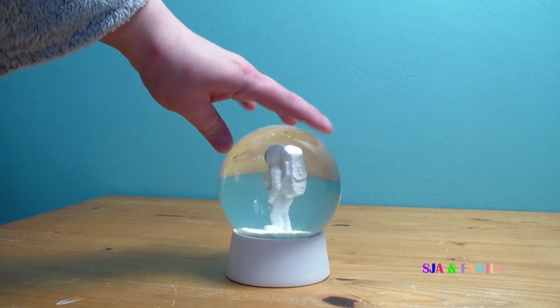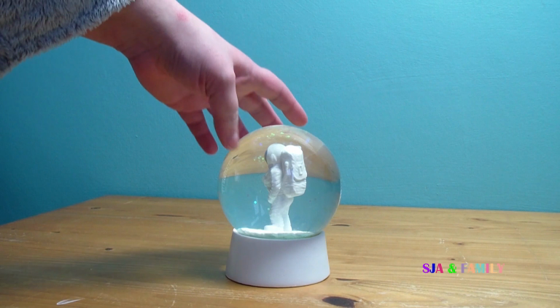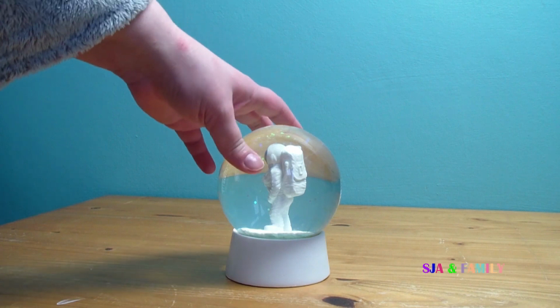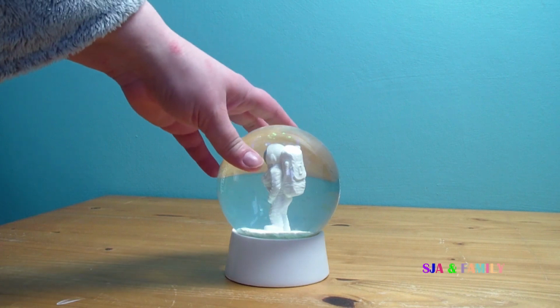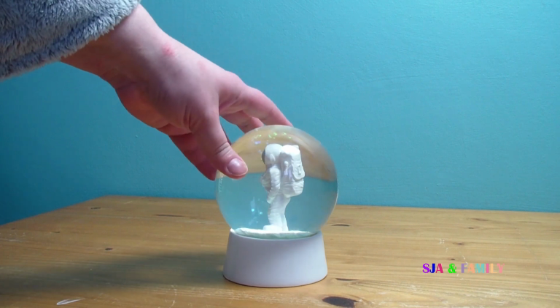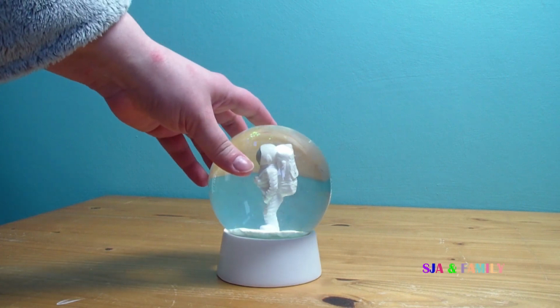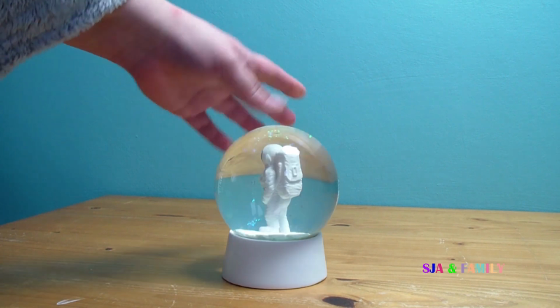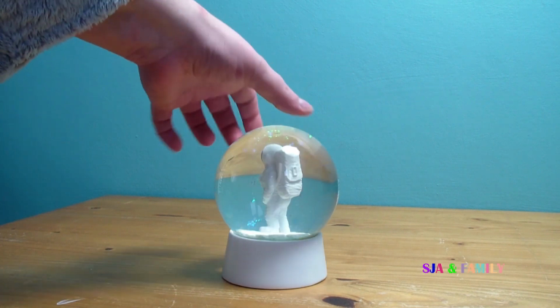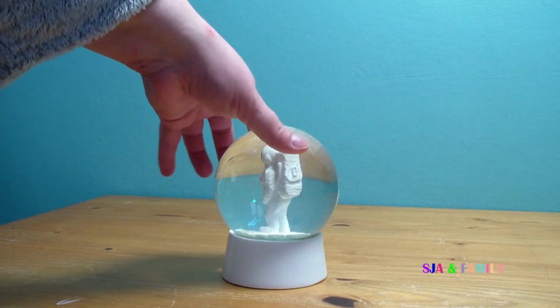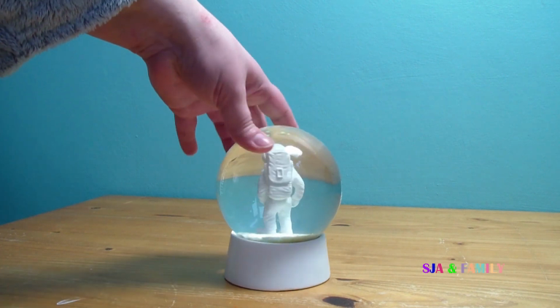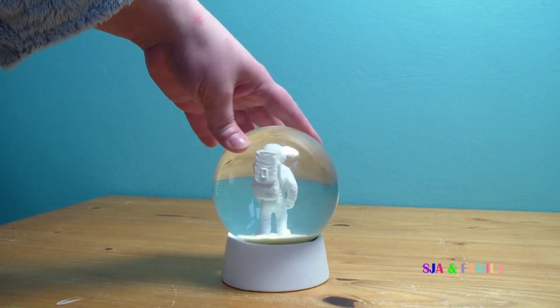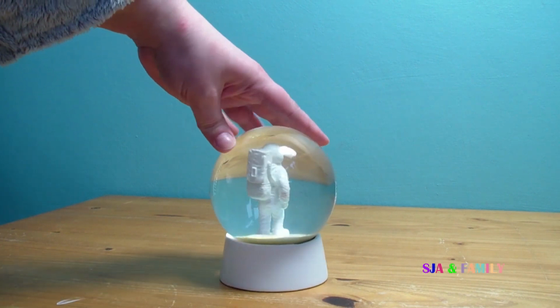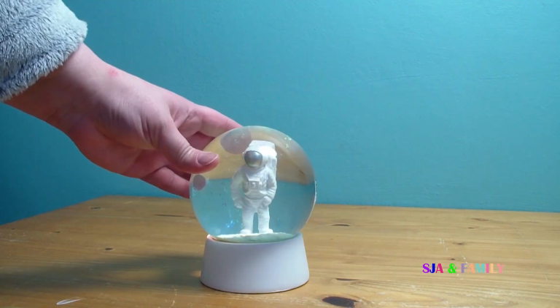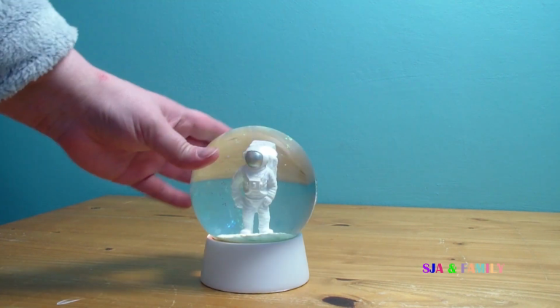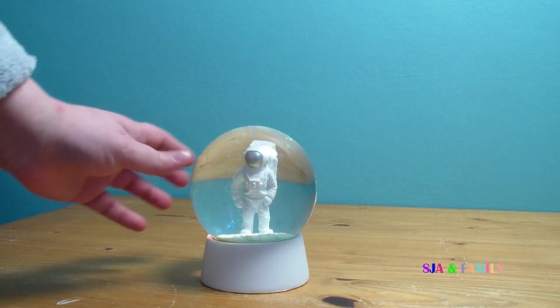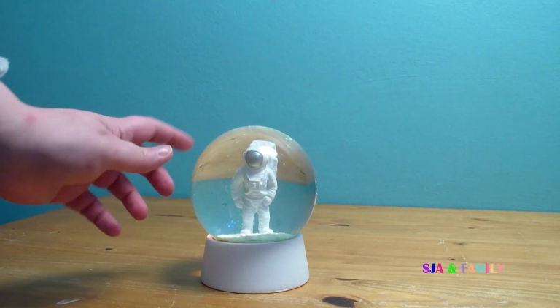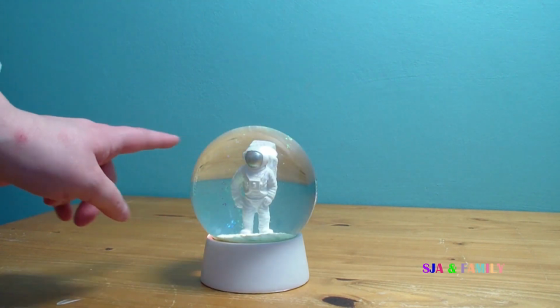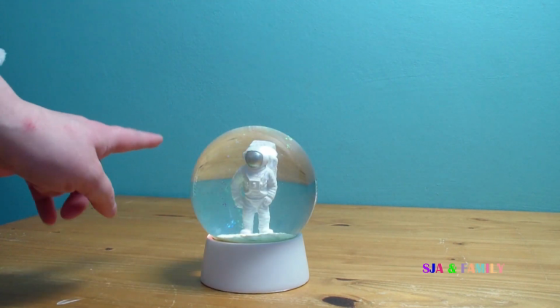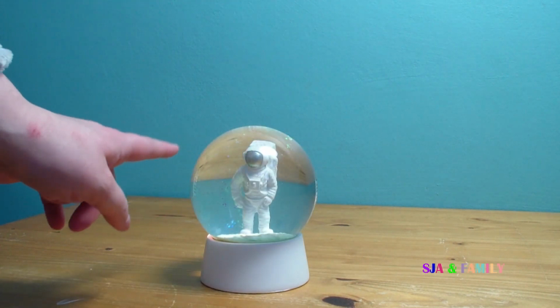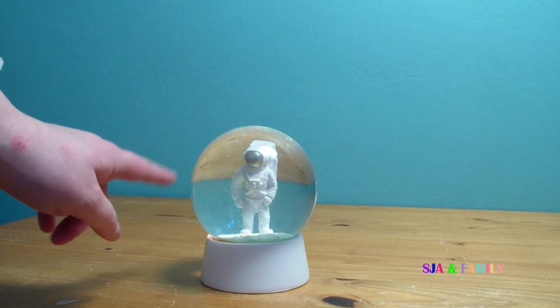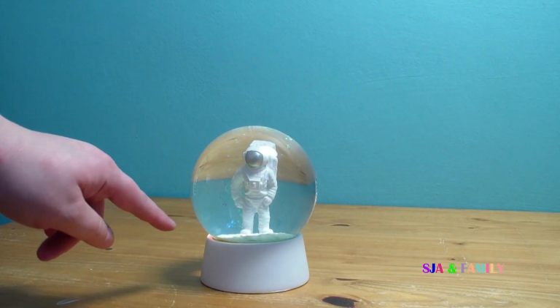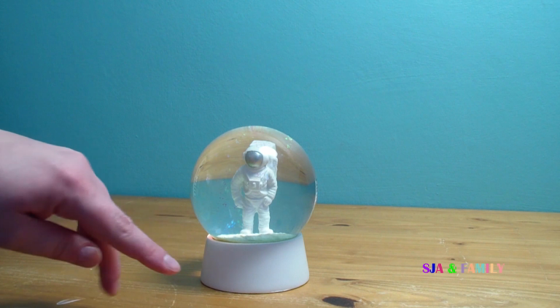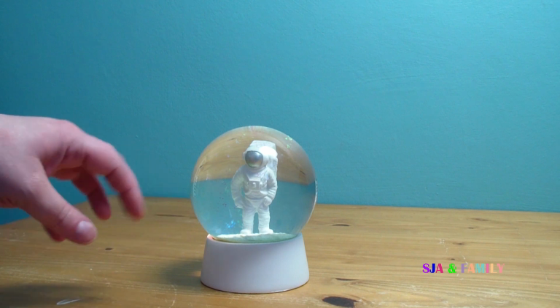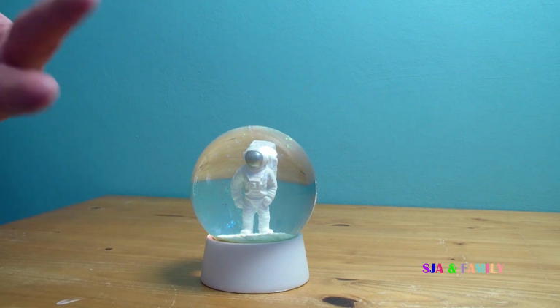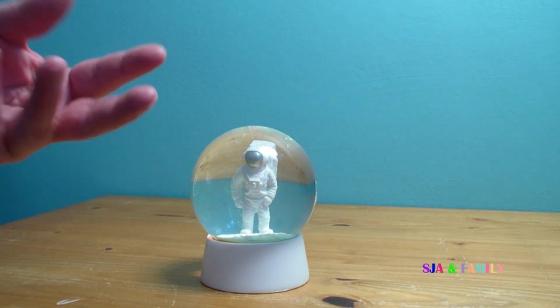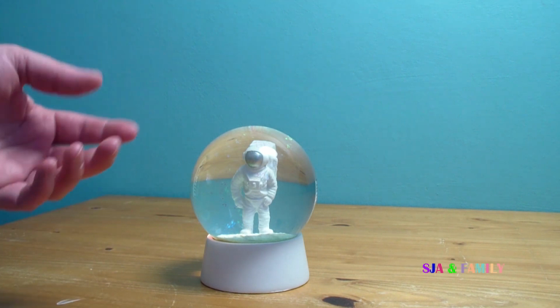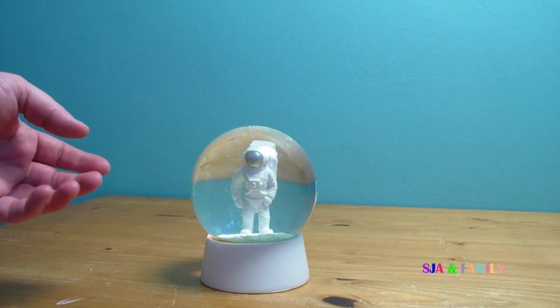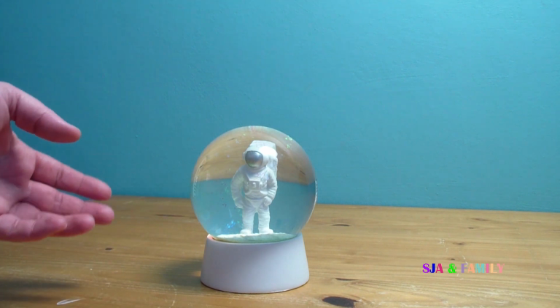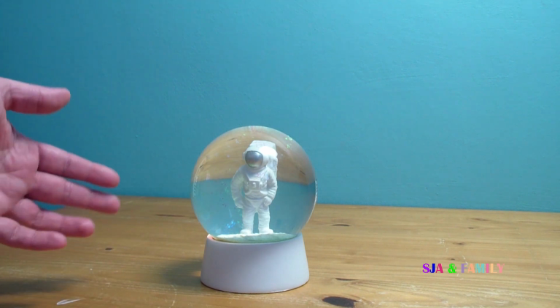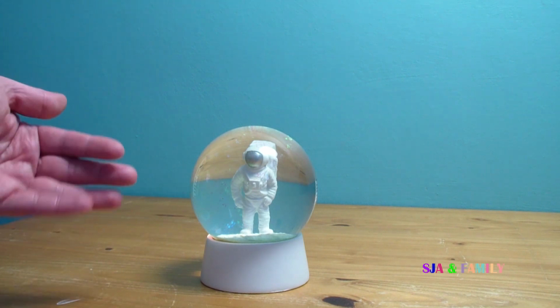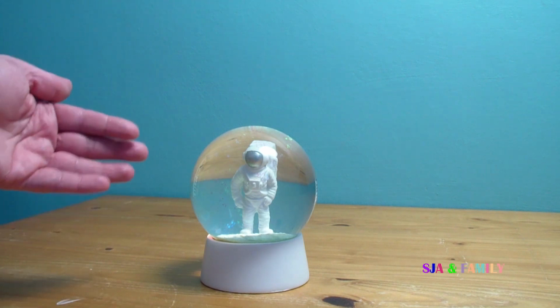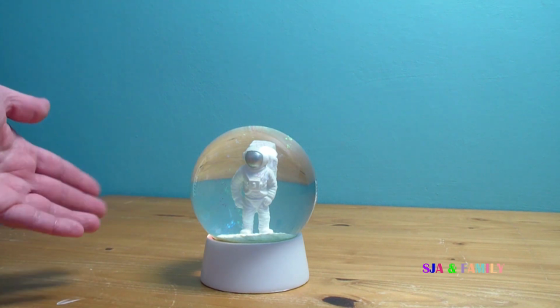So as you can see, I've got the astronaut in the middle. It's a really, really good astronaut. It's got quite a few creases and lines. It does look like an astronaut.